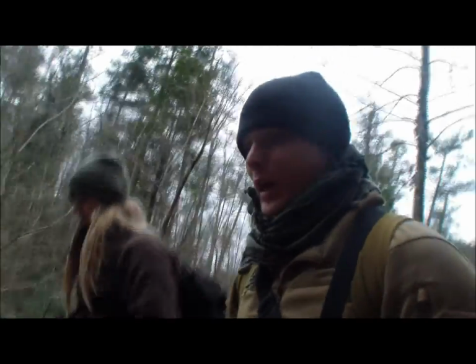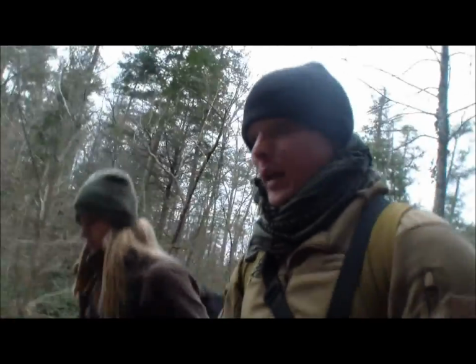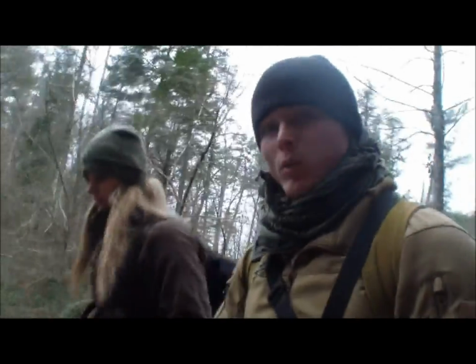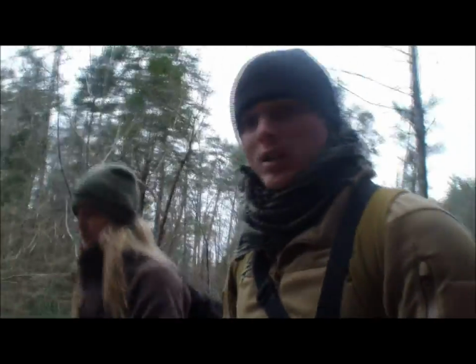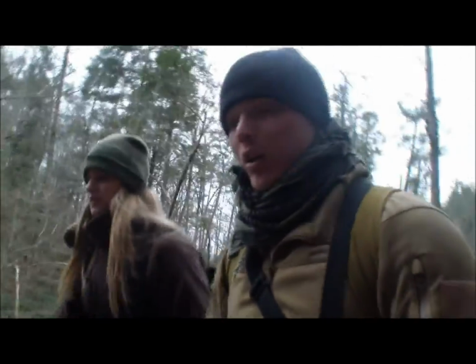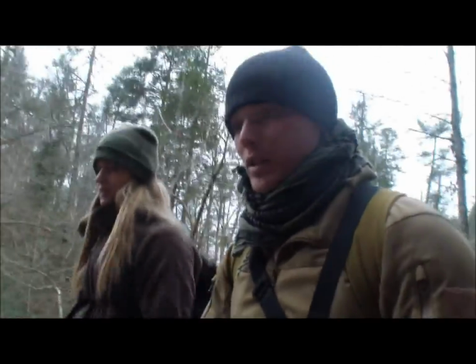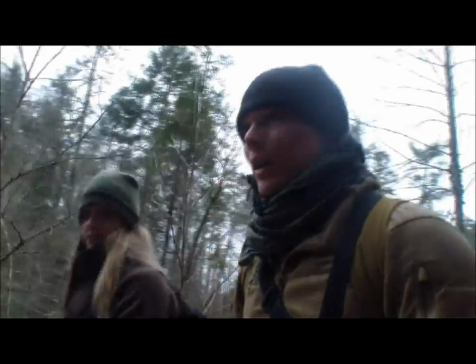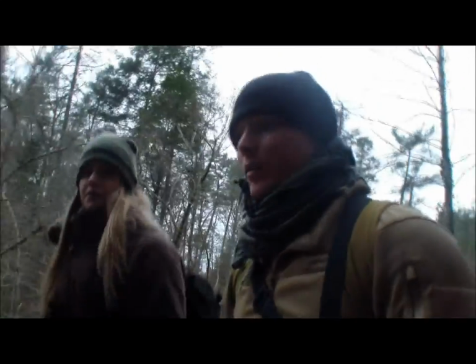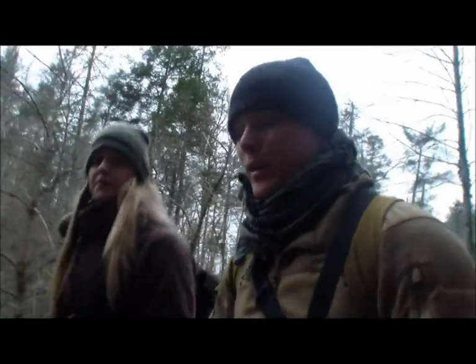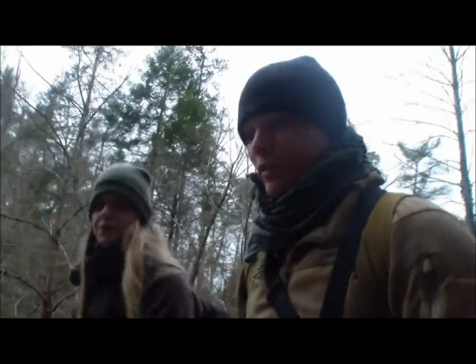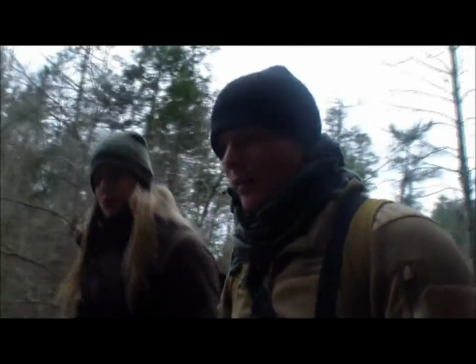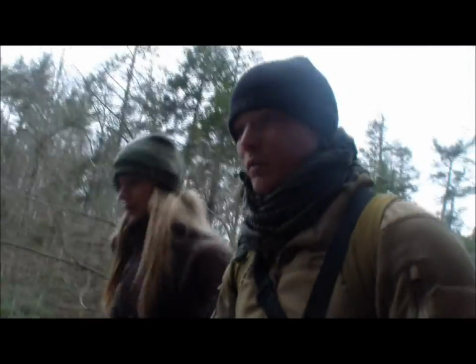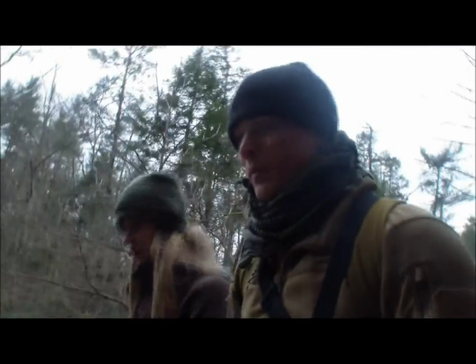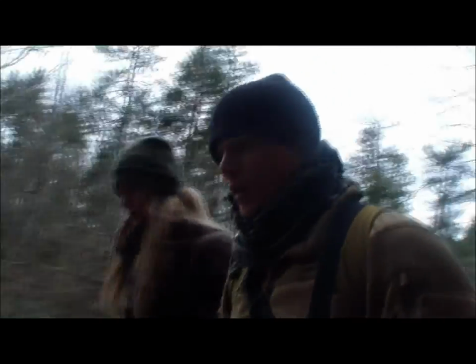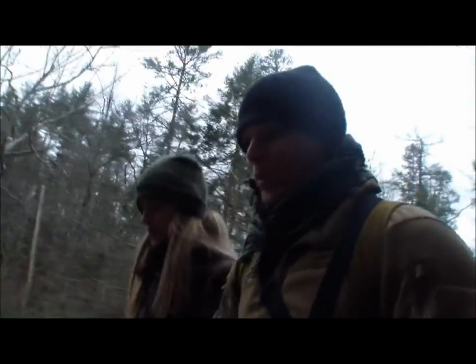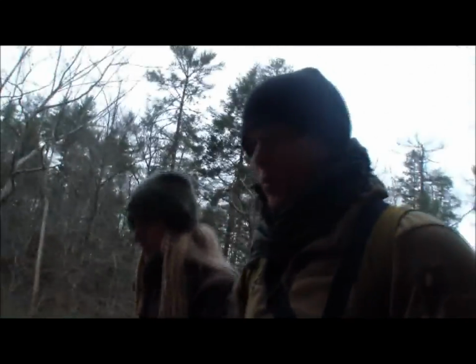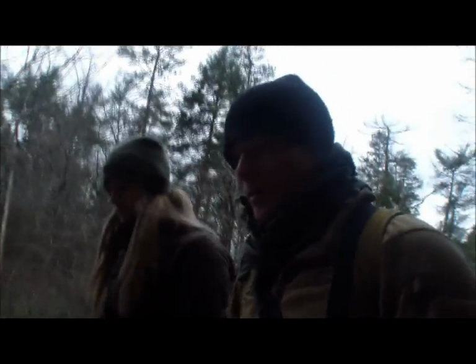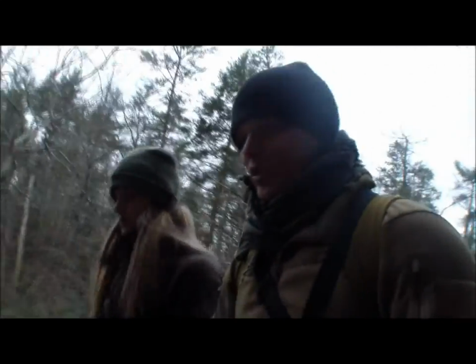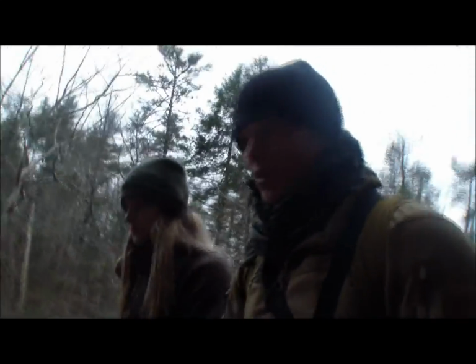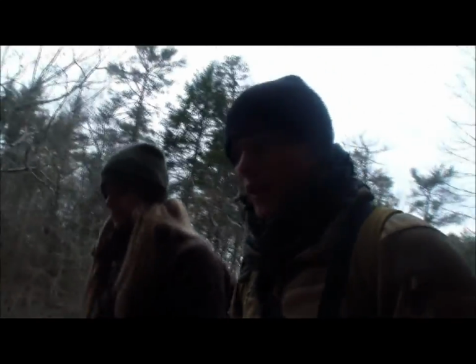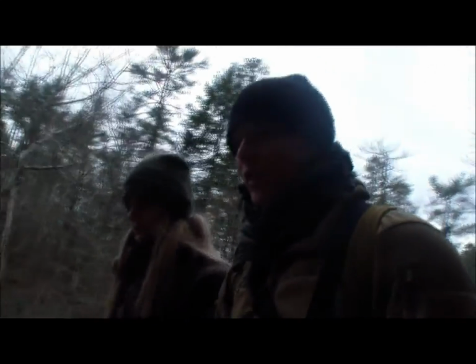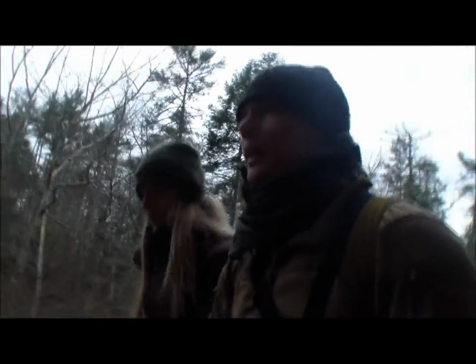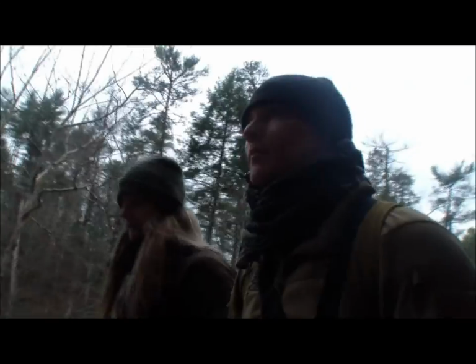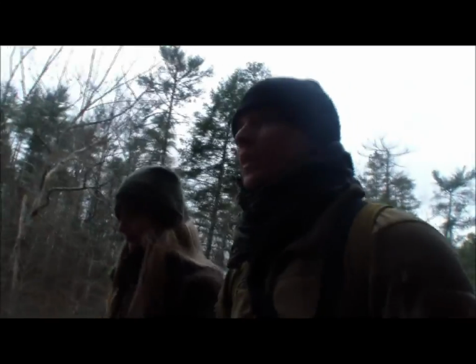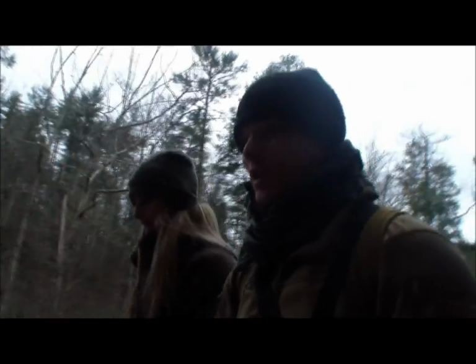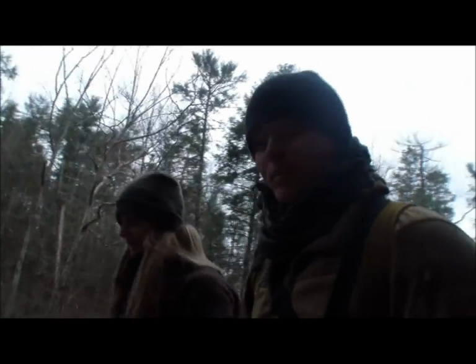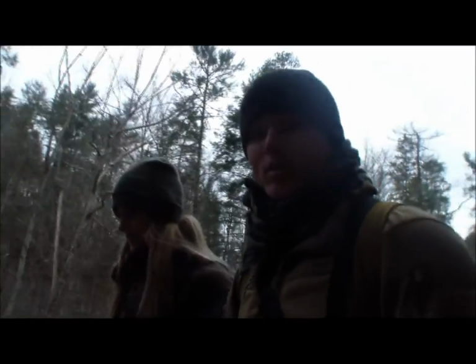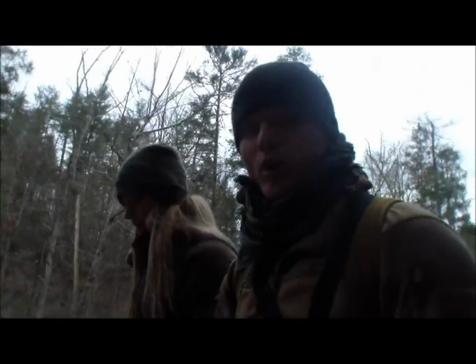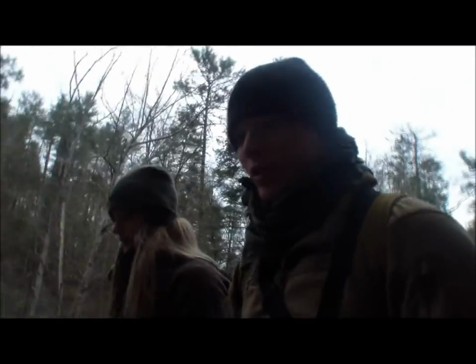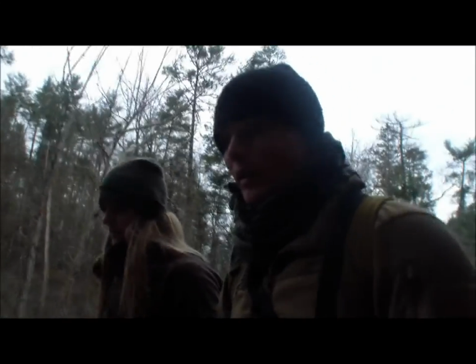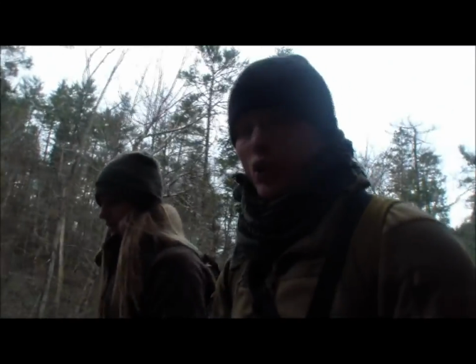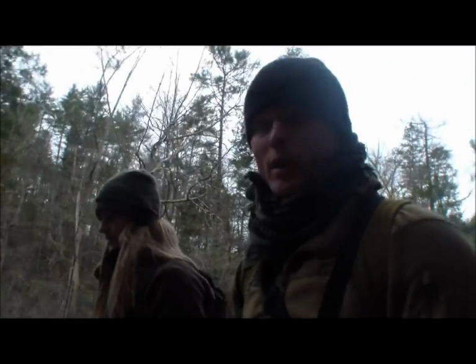I don't want to say always go out here and practice survival, because we're not meant to just rough it all the time. Sometimes it's important to go out there and enjoy it.